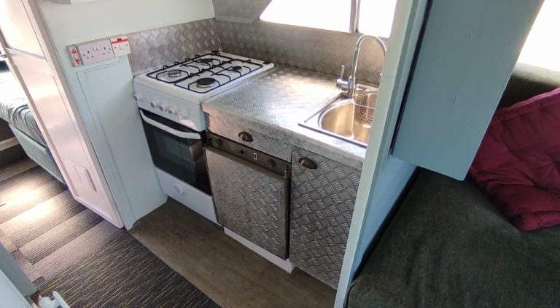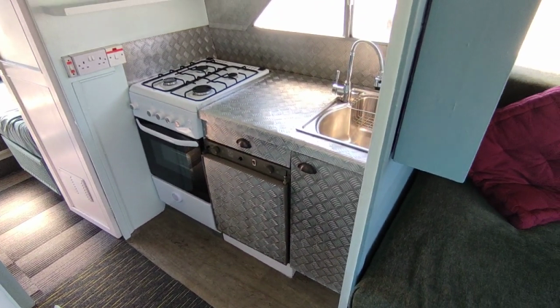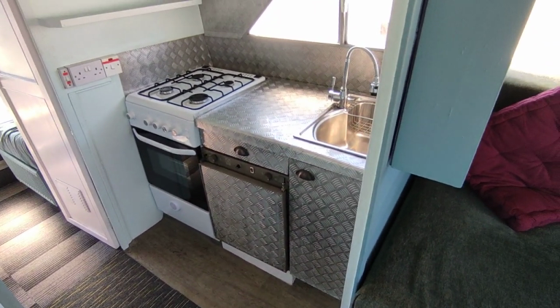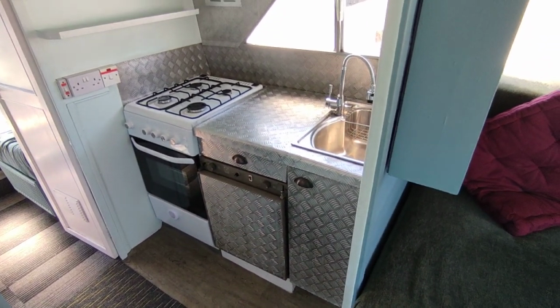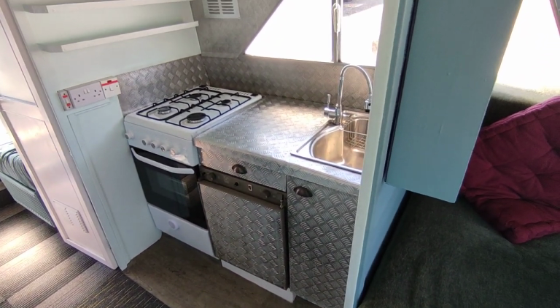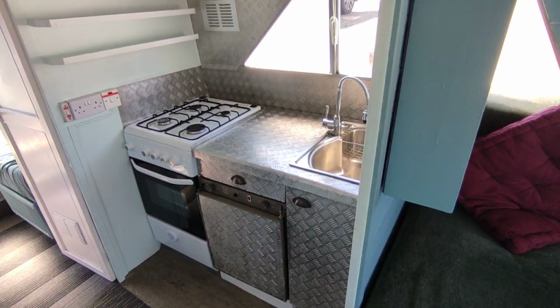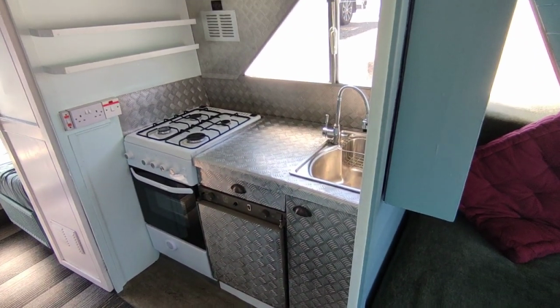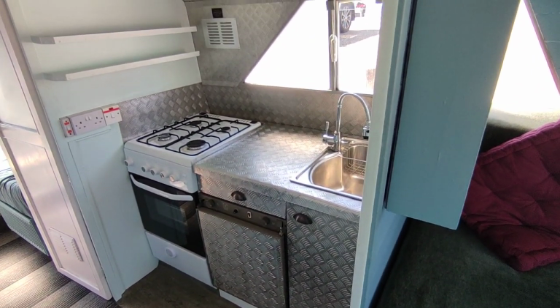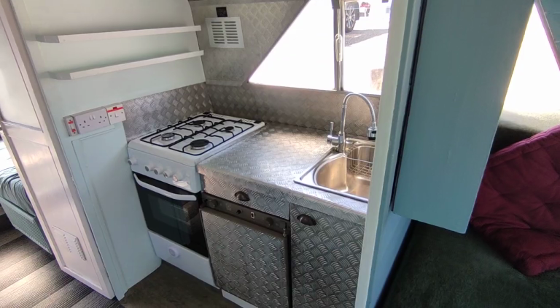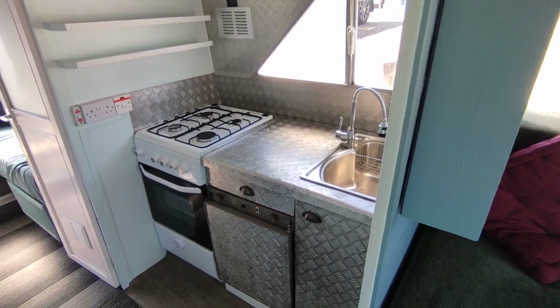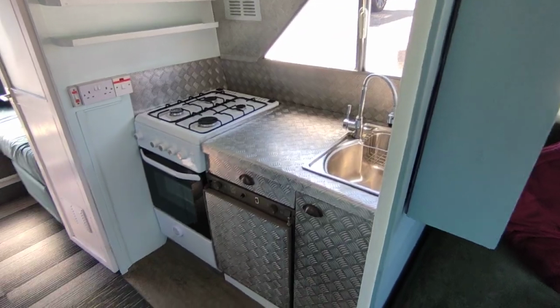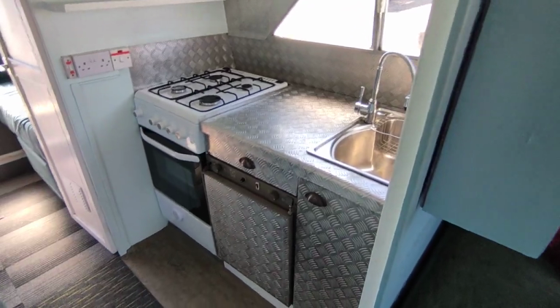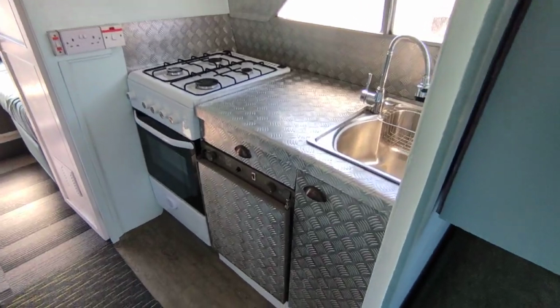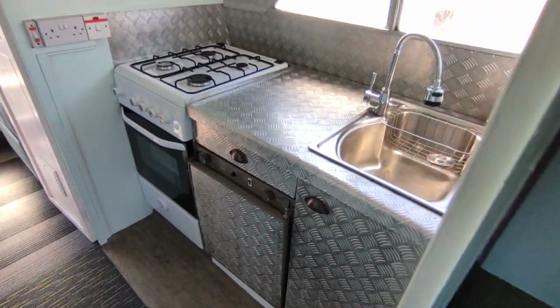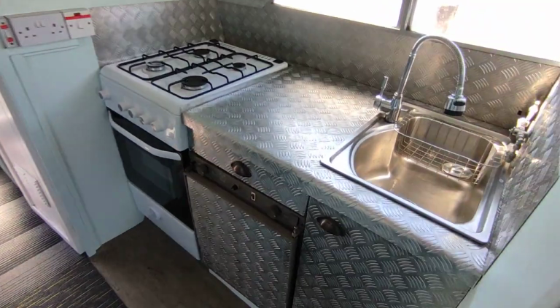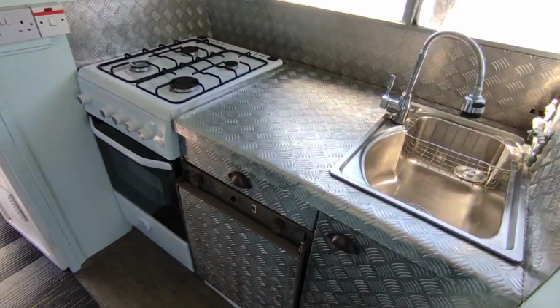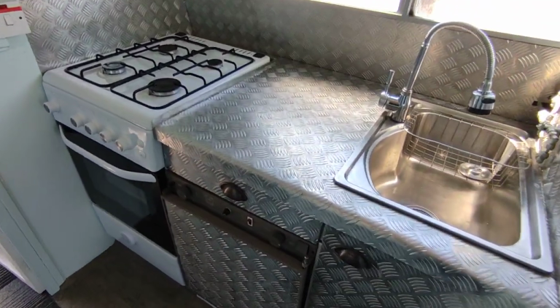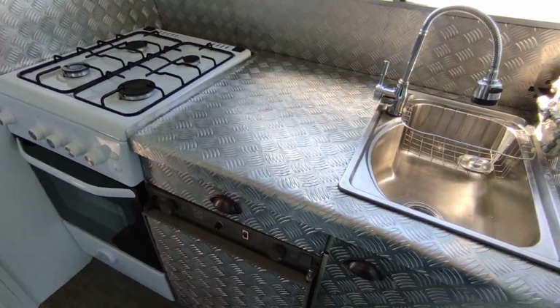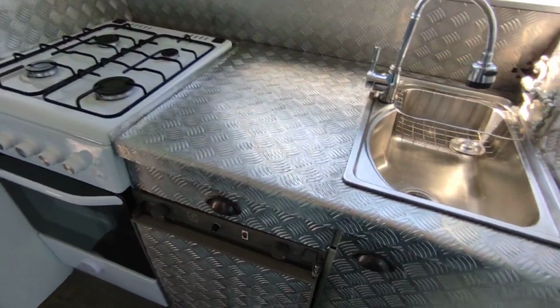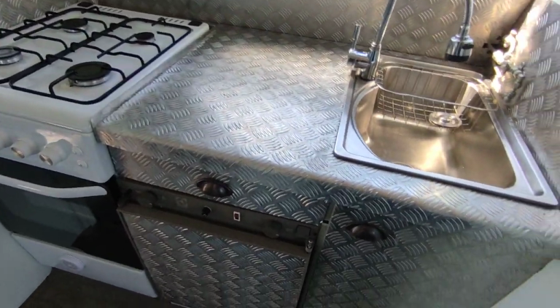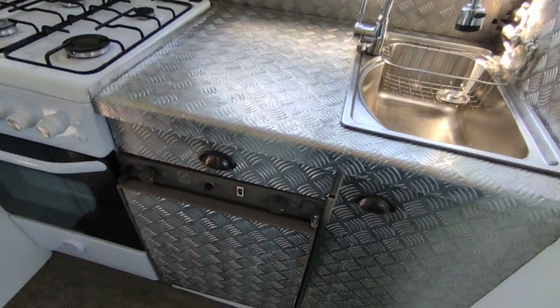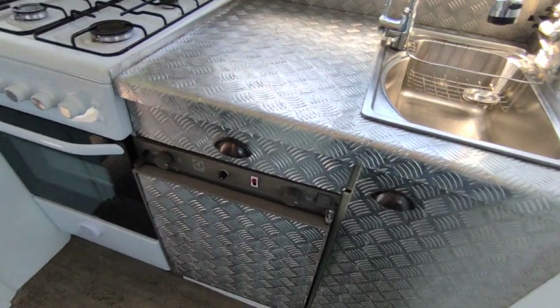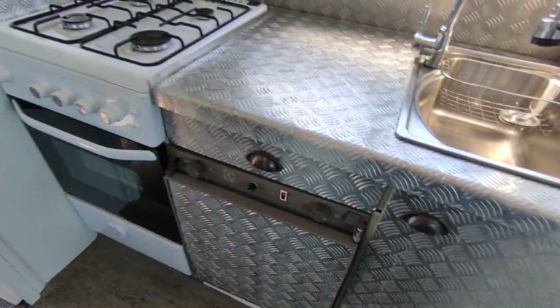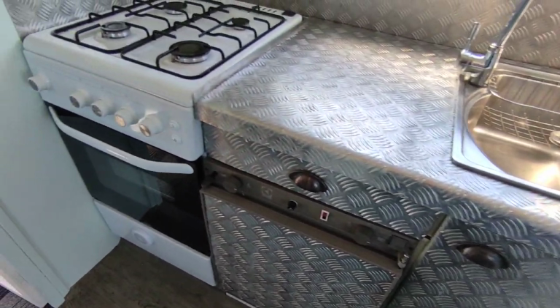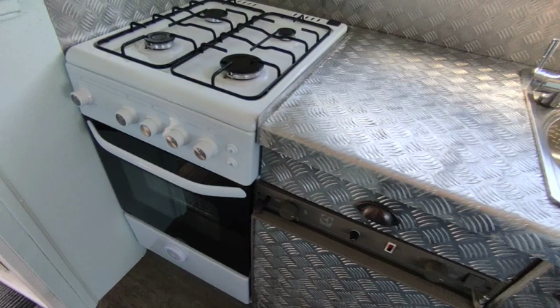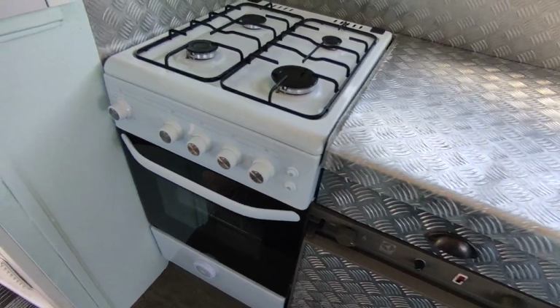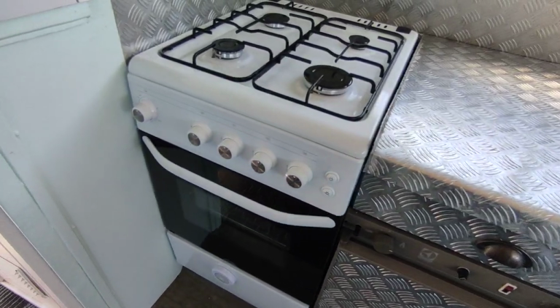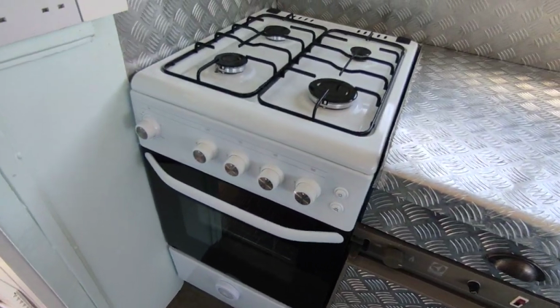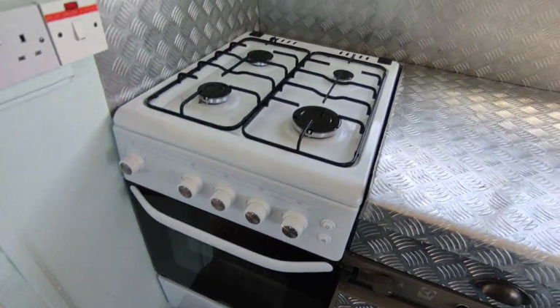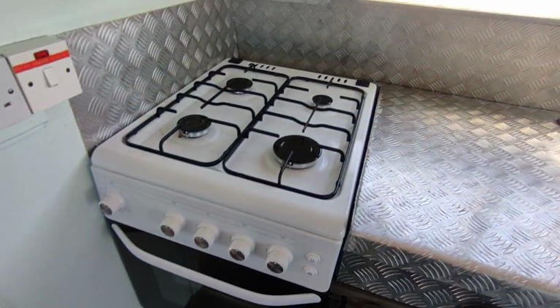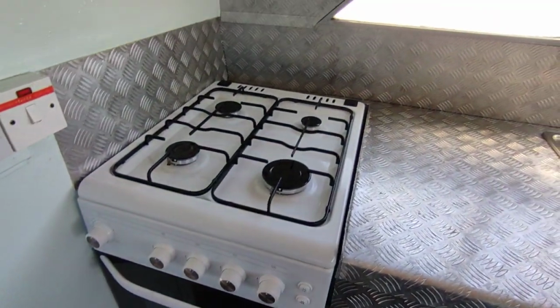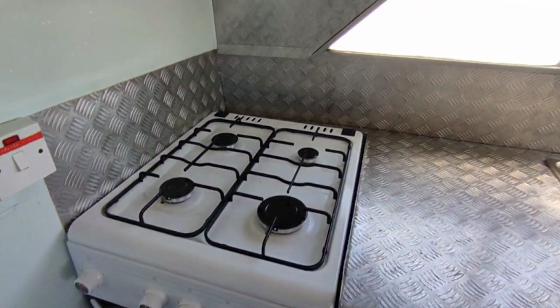This is a full metal galley — good size, full size clean cooker.